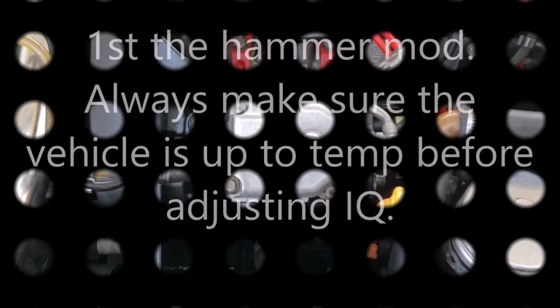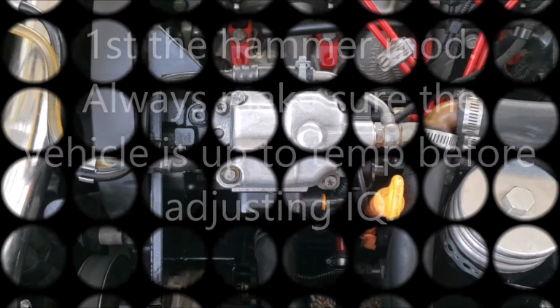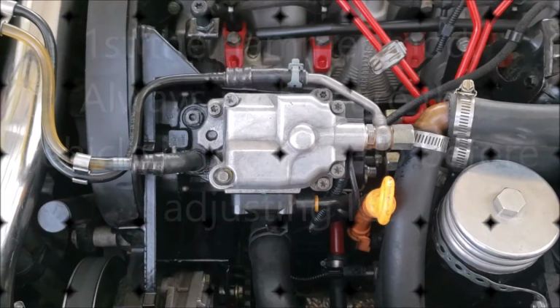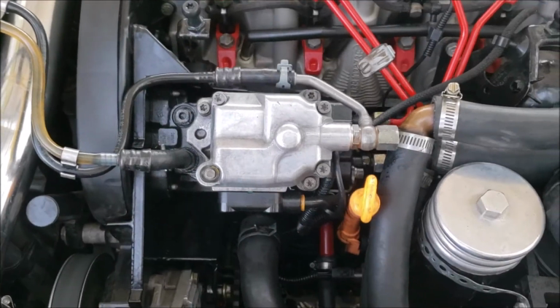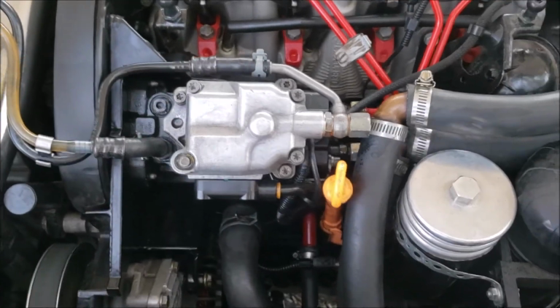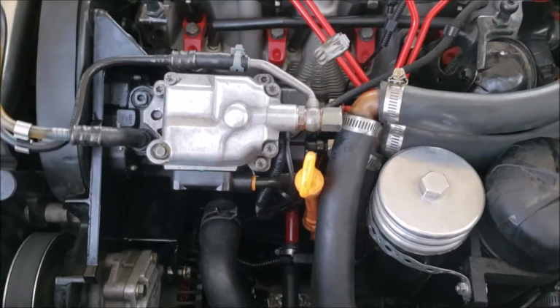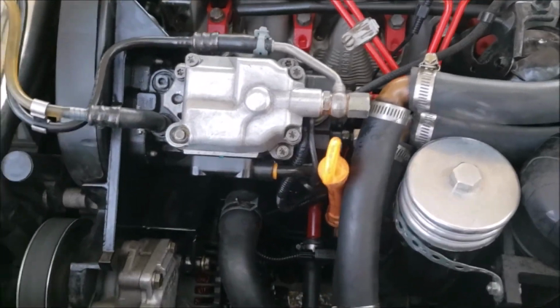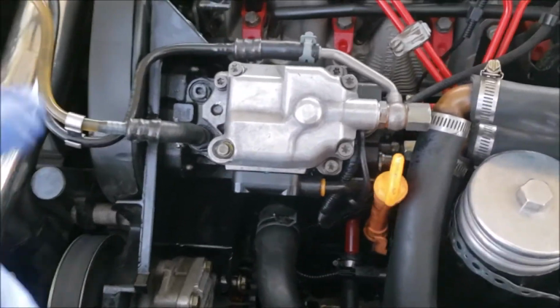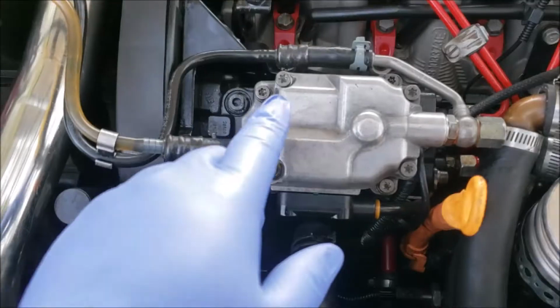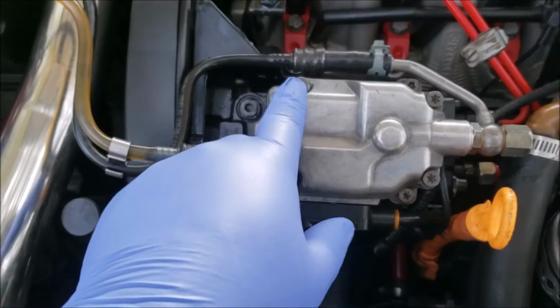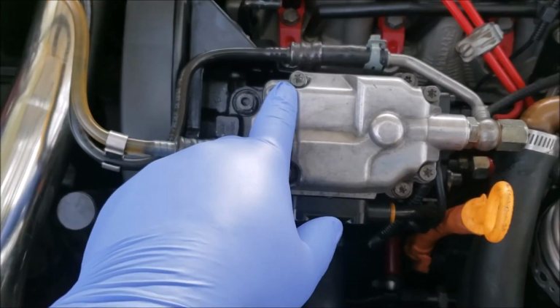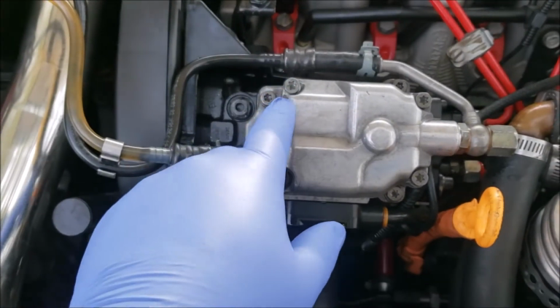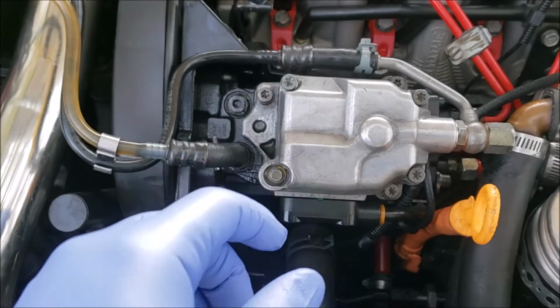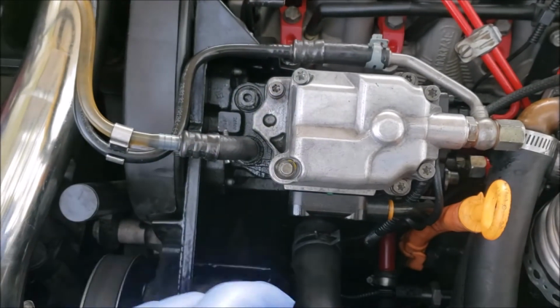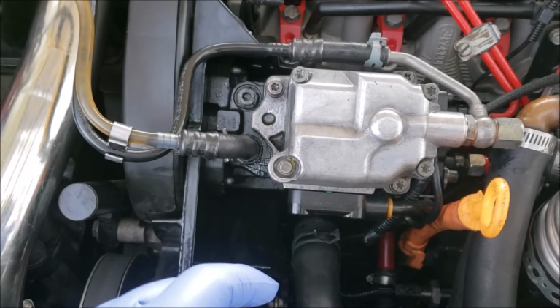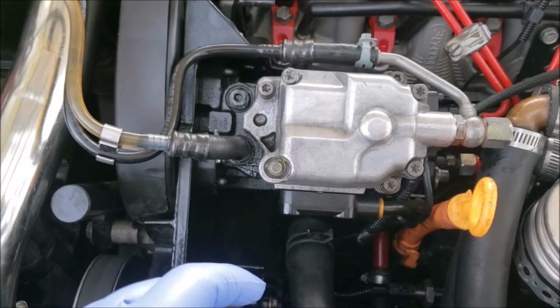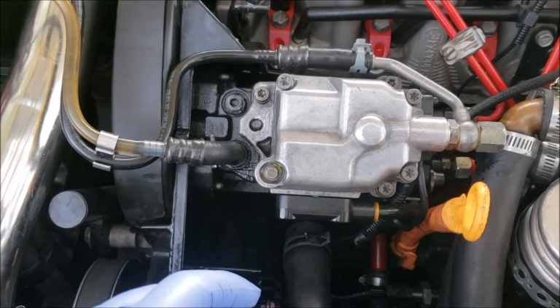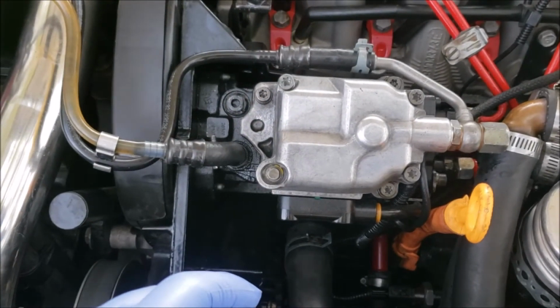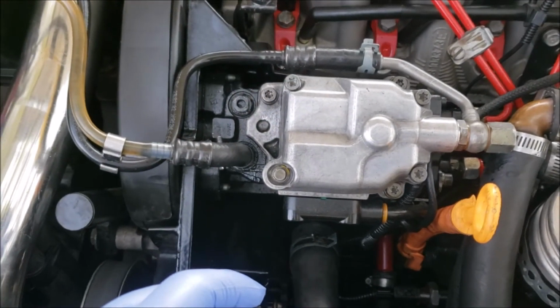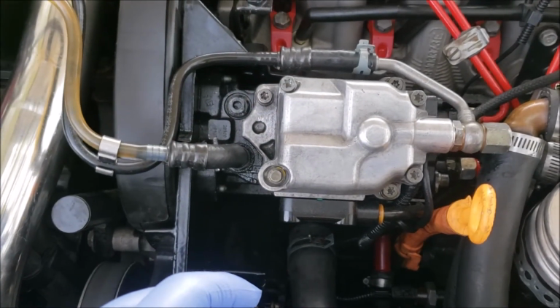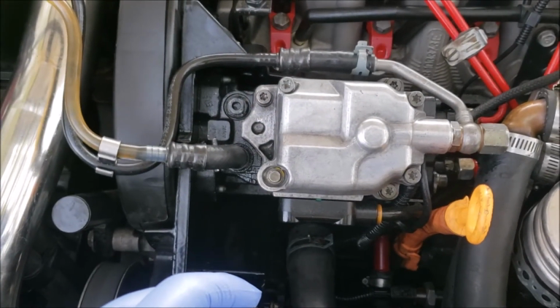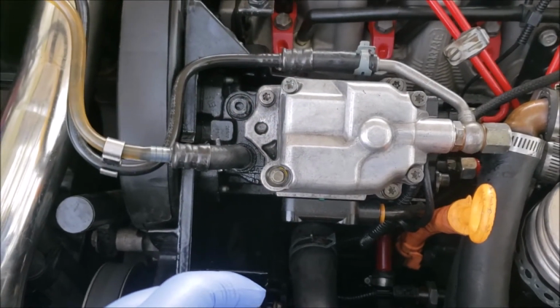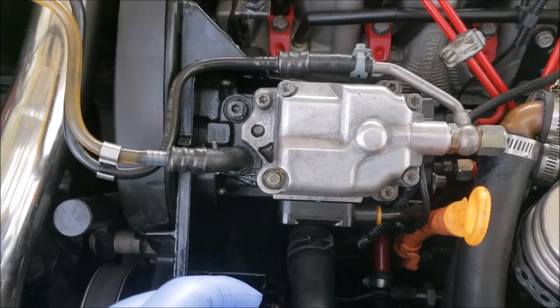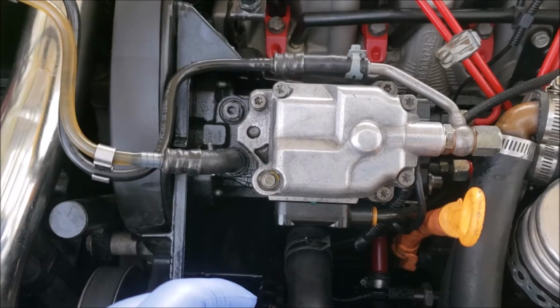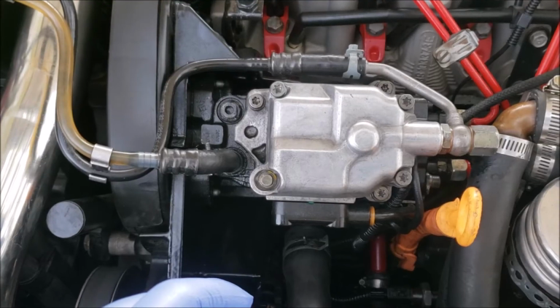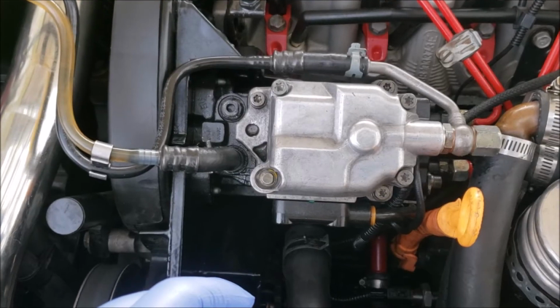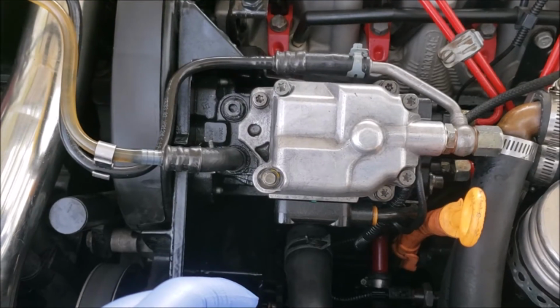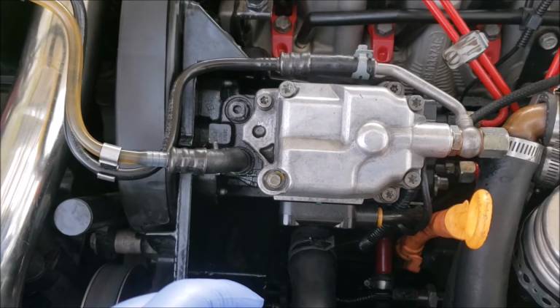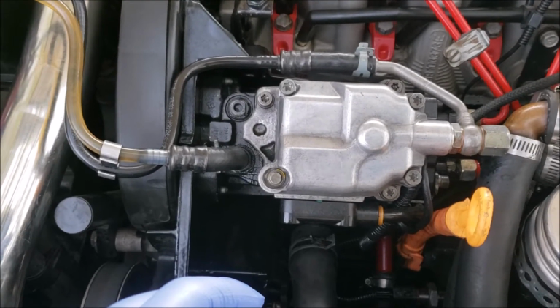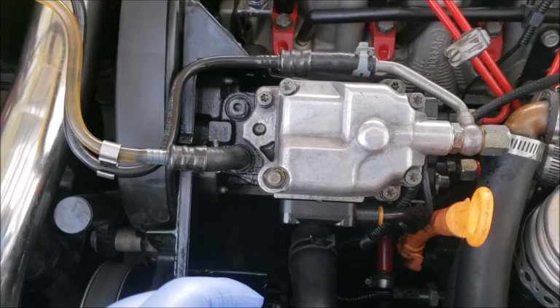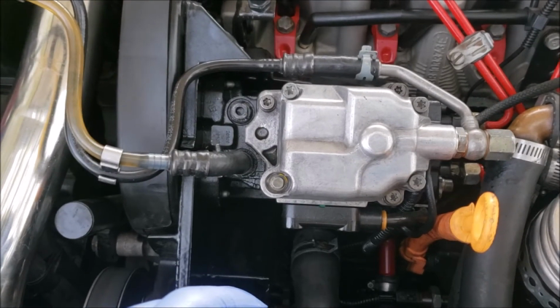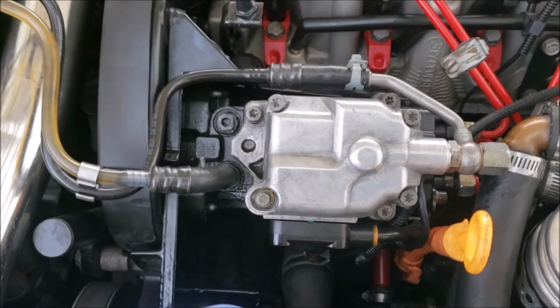I'm going to show you how to do the hammer mod. This is for injection quantity on the VE injection pump.